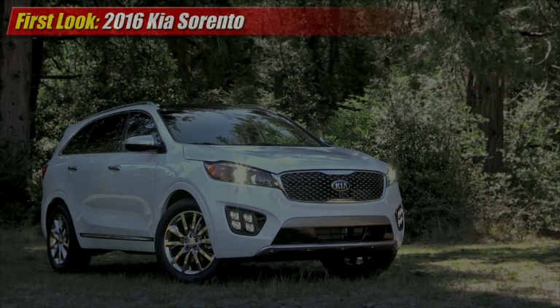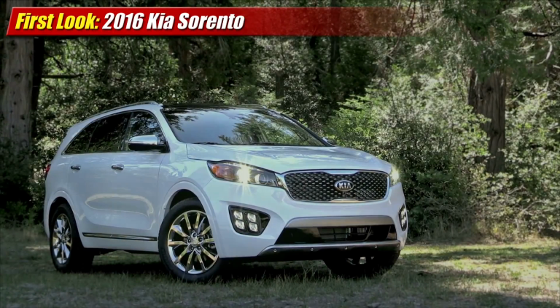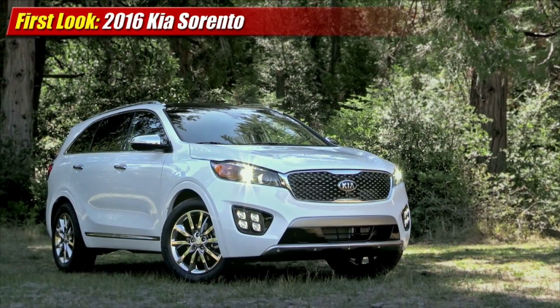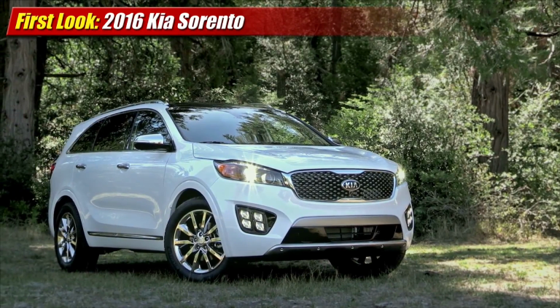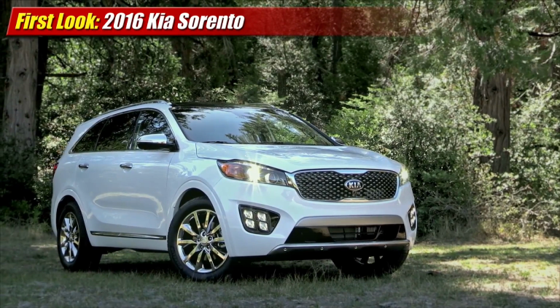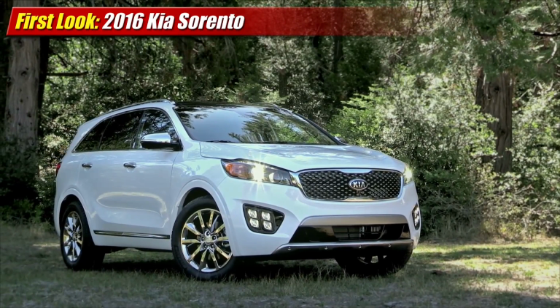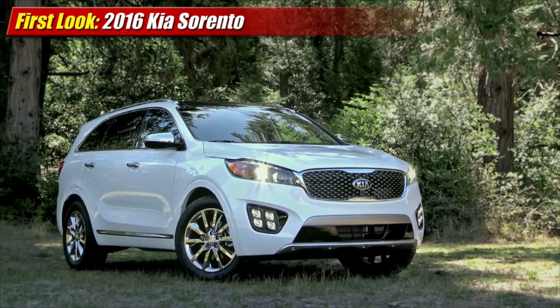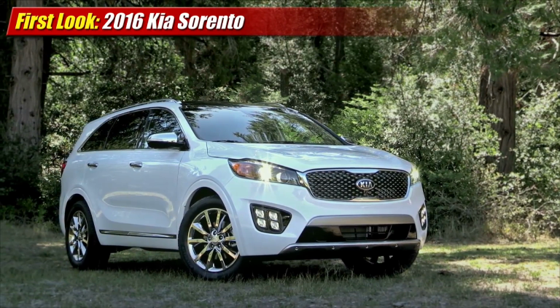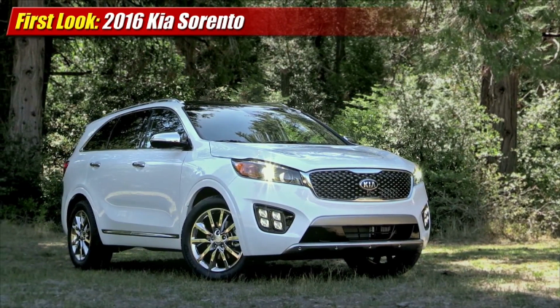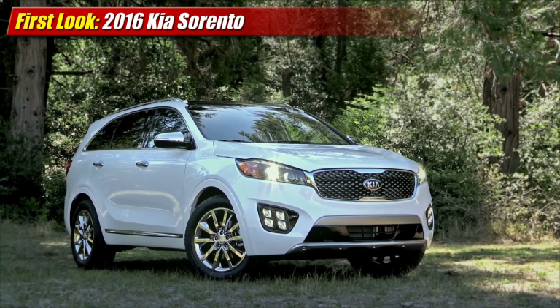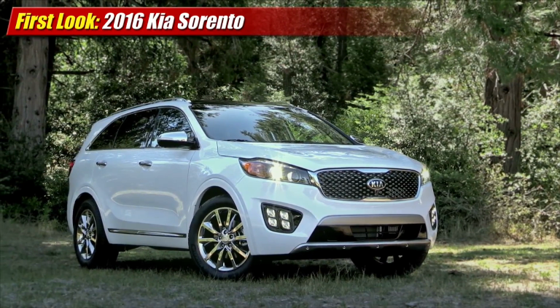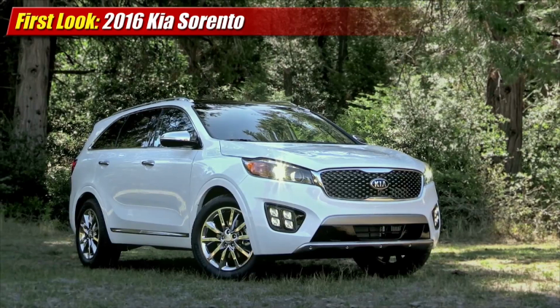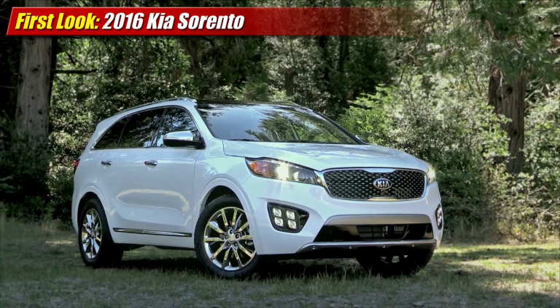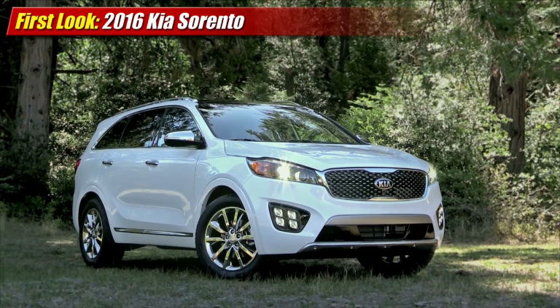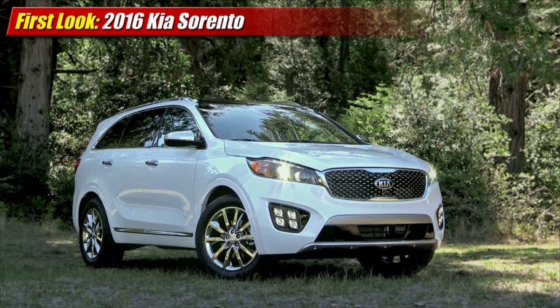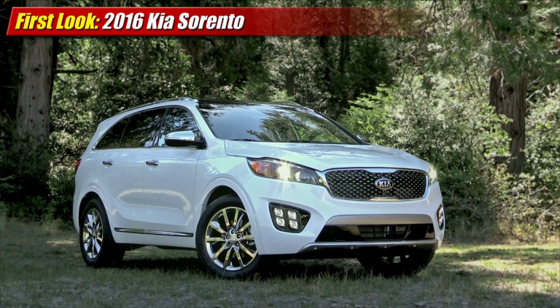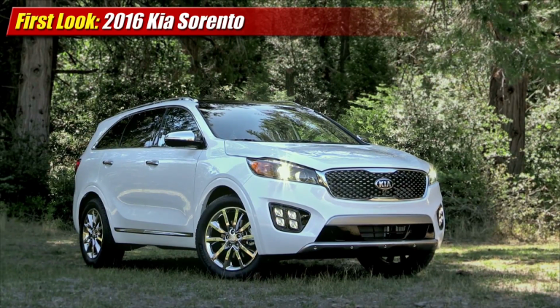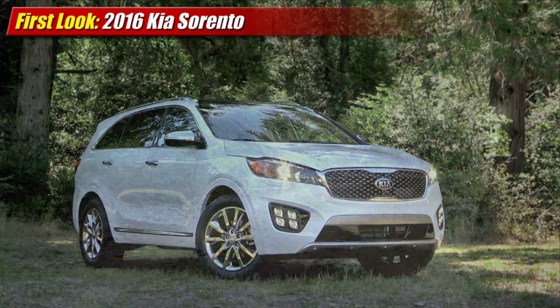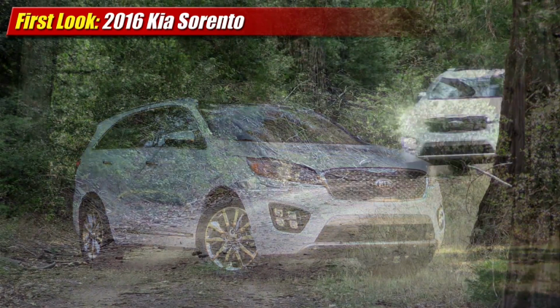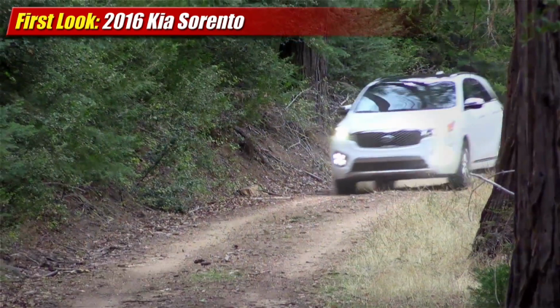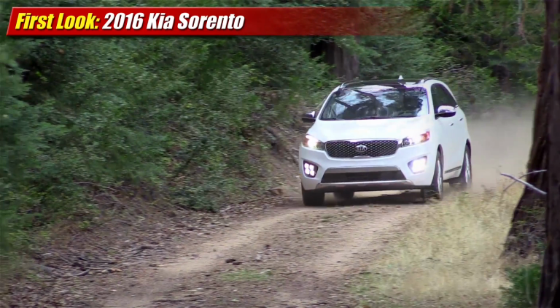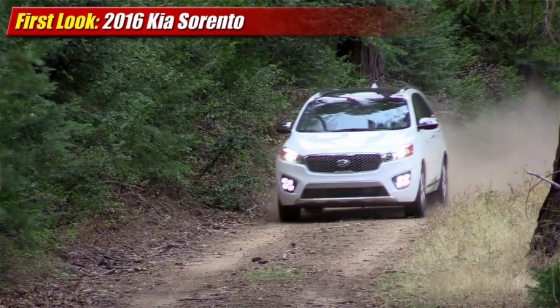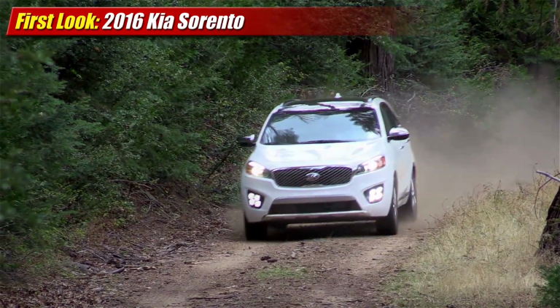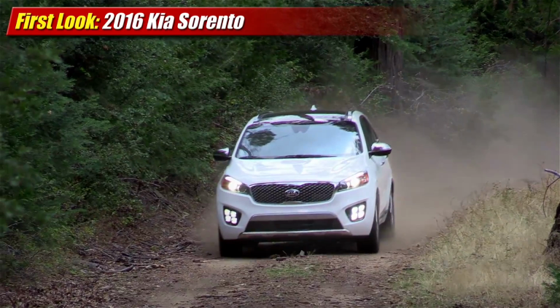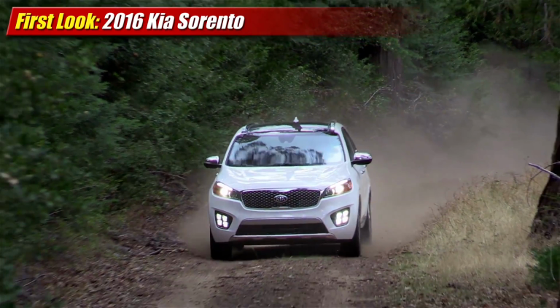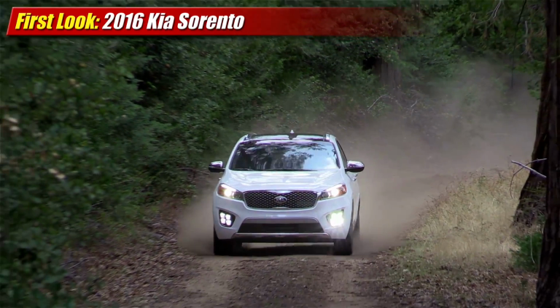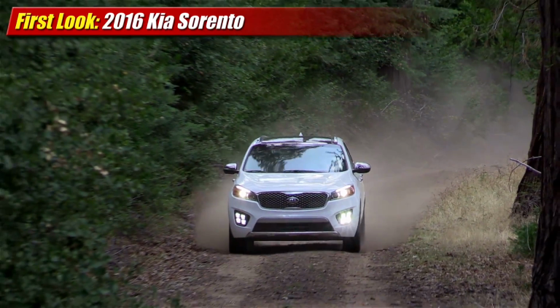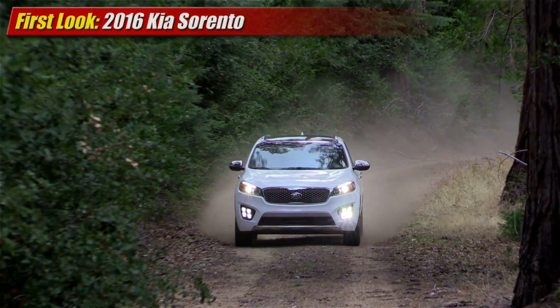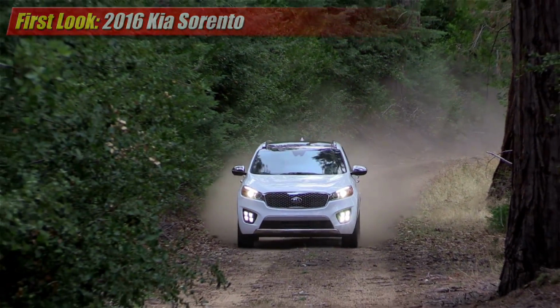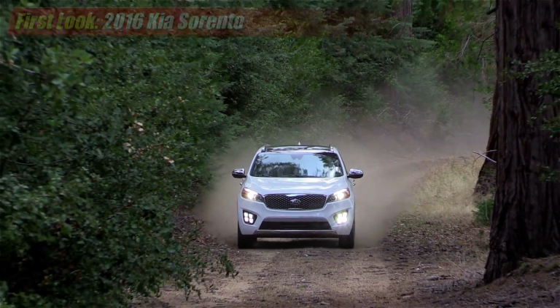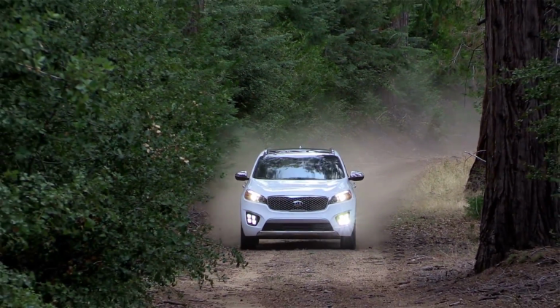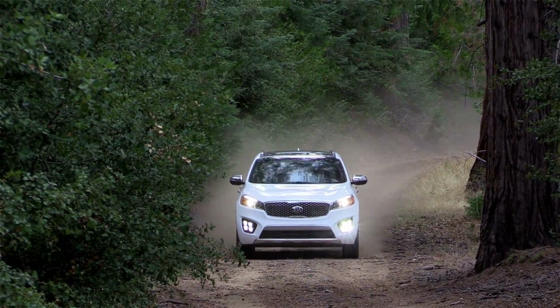A redesigned 2016 Kia Sorento was unveiled at the Los Angeles International Auto Show, taking Kia's top-of-the-range crossover SUV up in size and available feature content — and it has an all-new look to go with it.